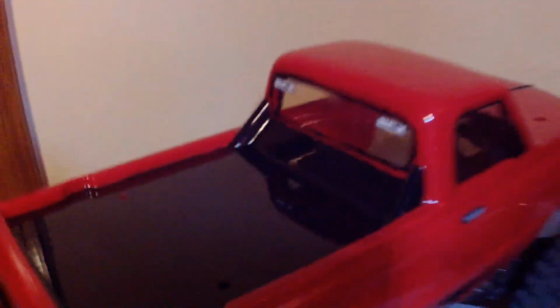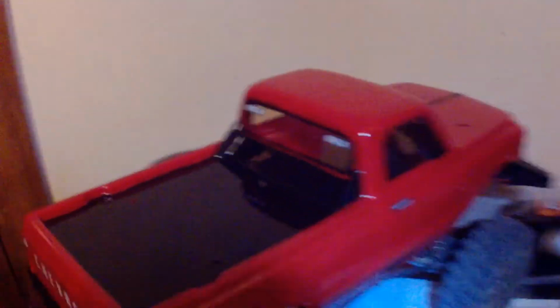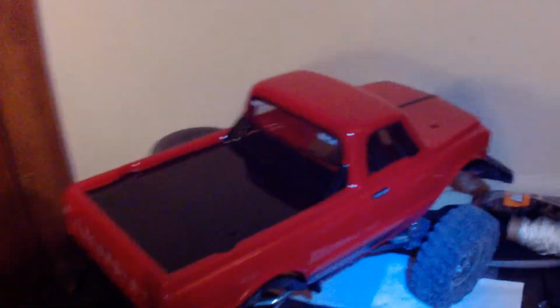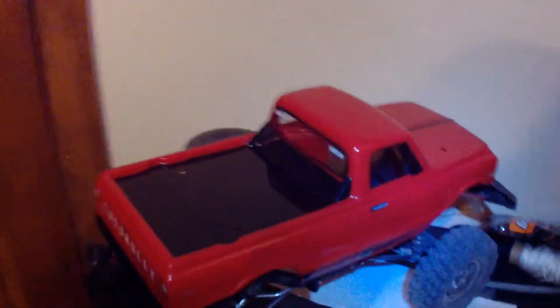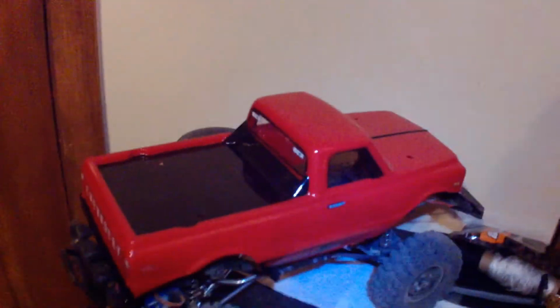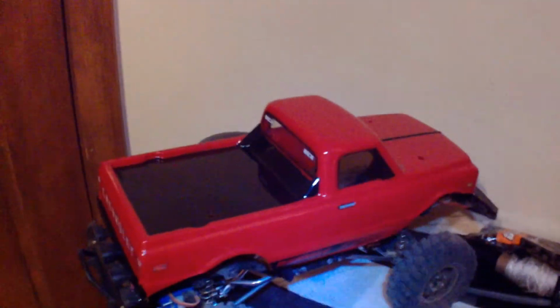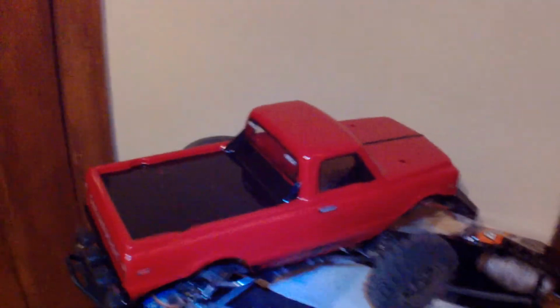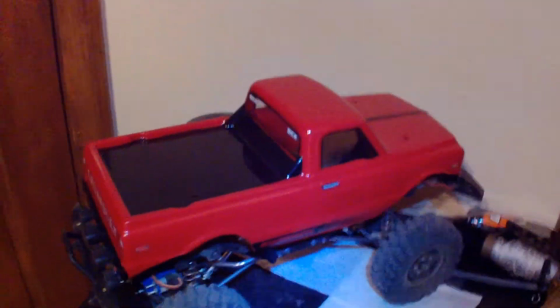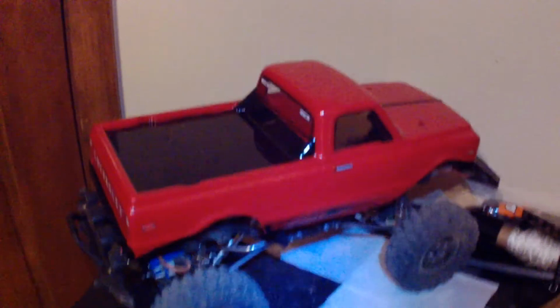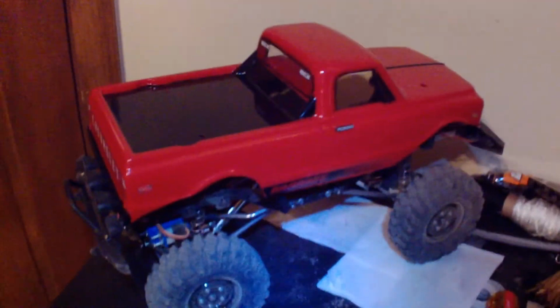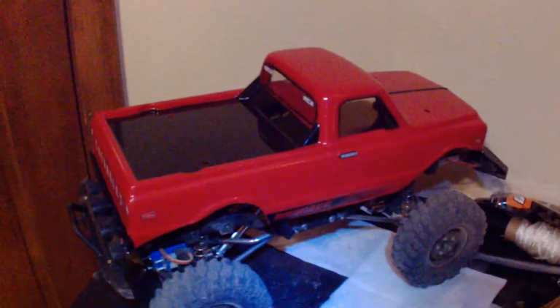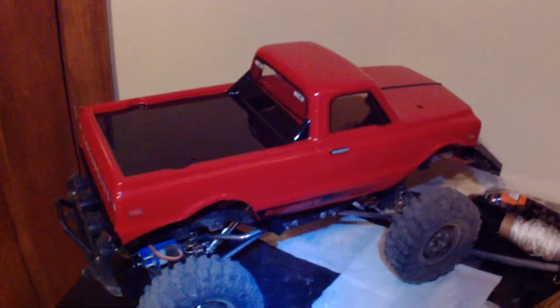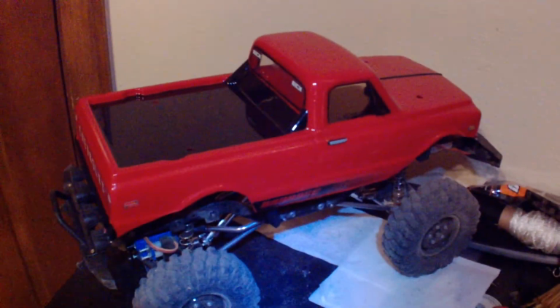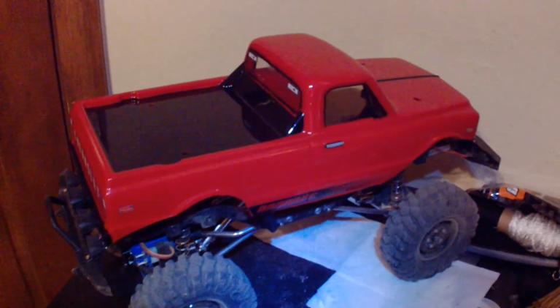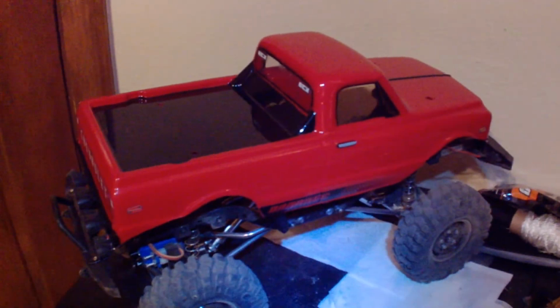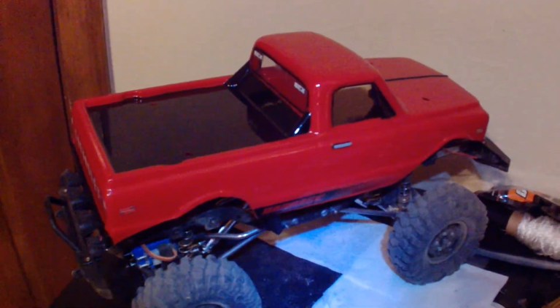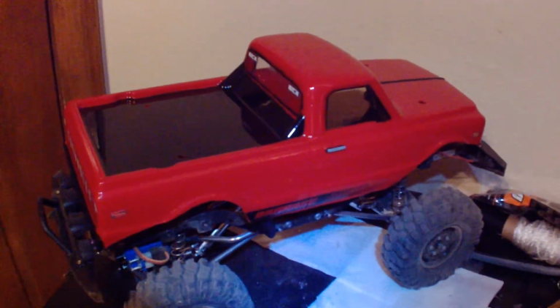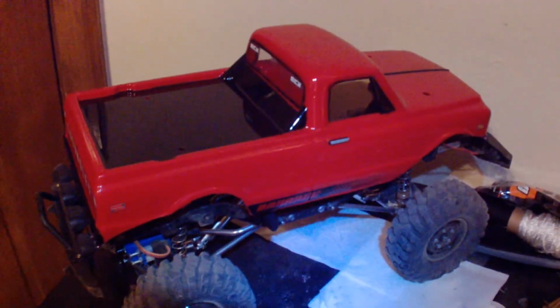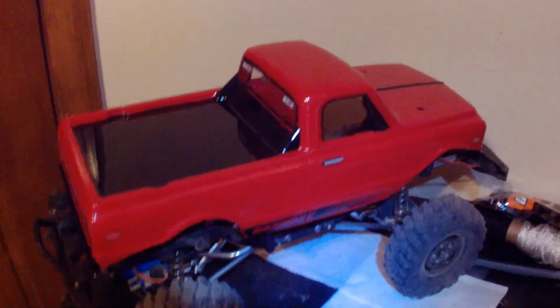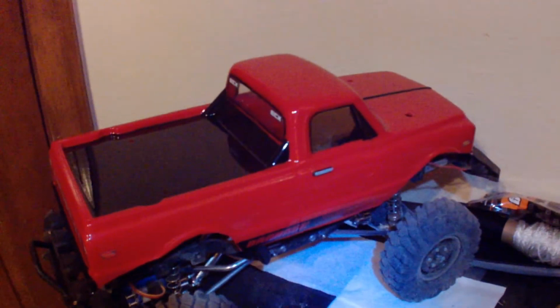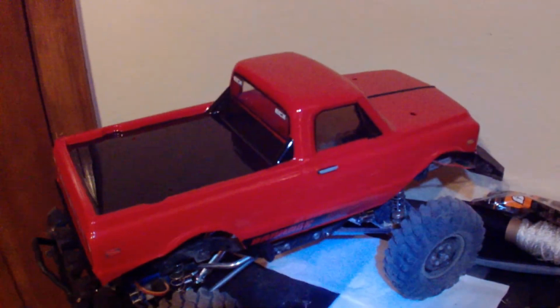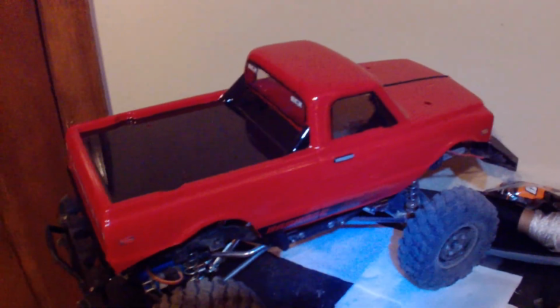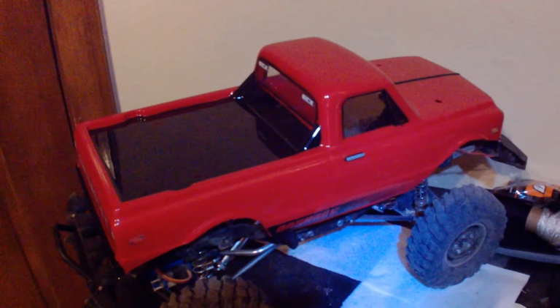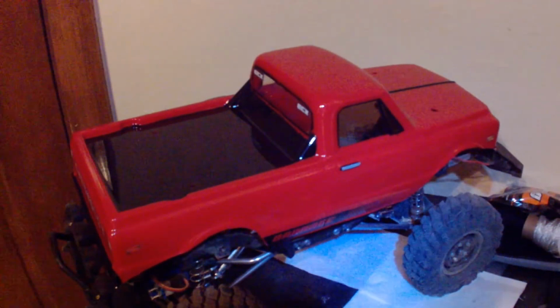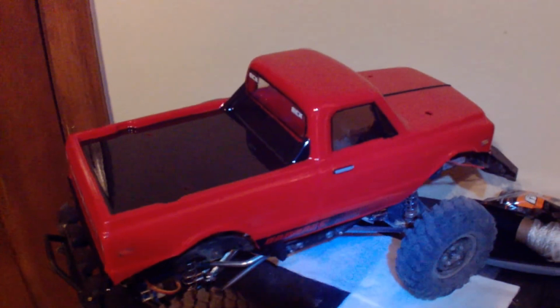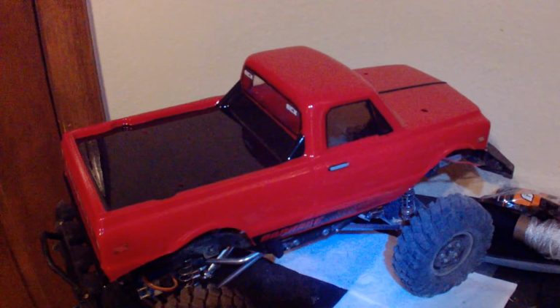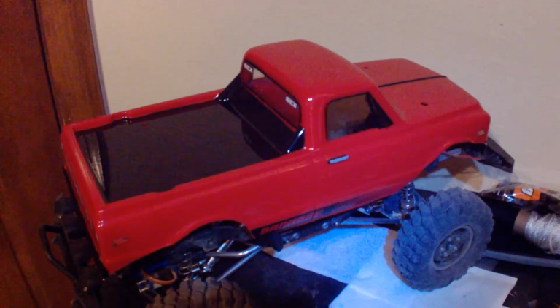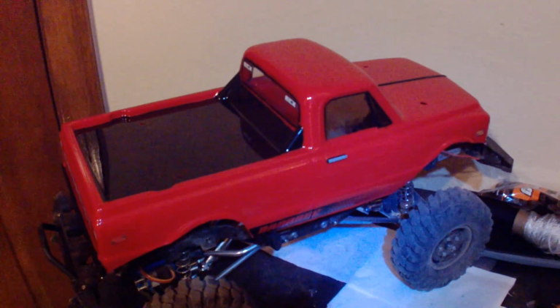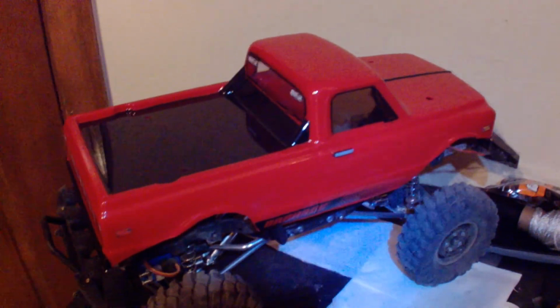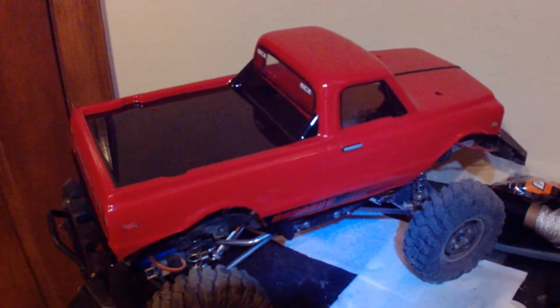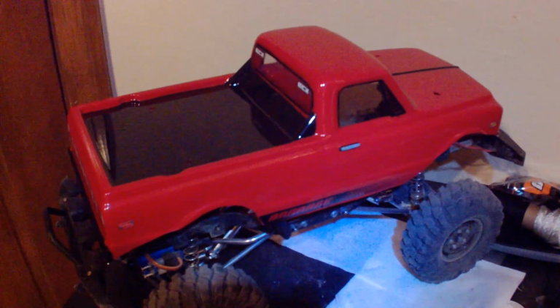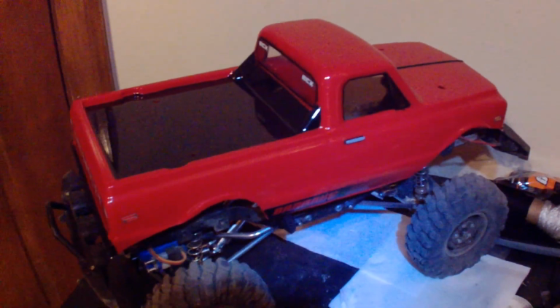I hope you enjoyed the look and I'm looking forward to getting it out on a trail and driving it with the new body on. Thank you for watching.